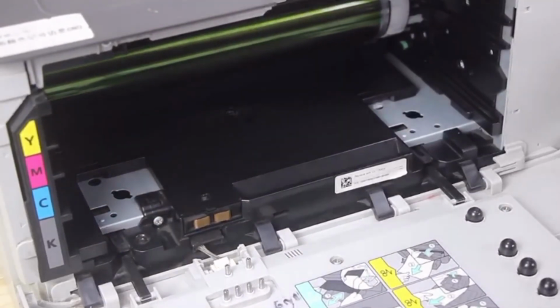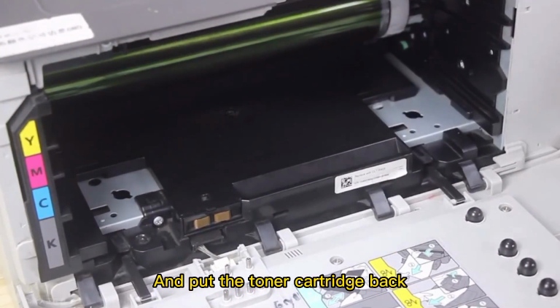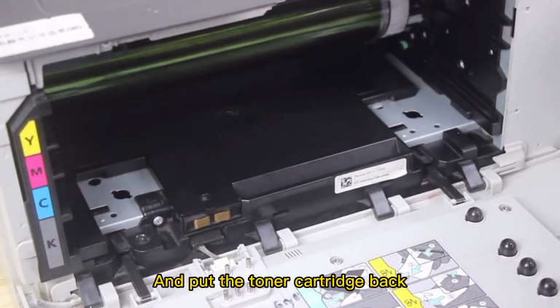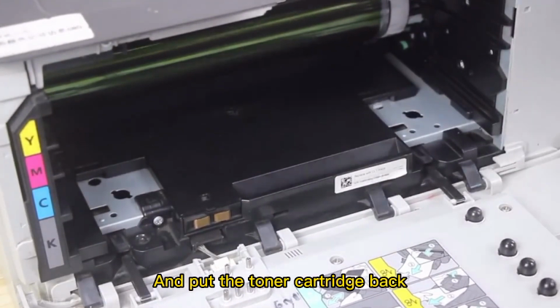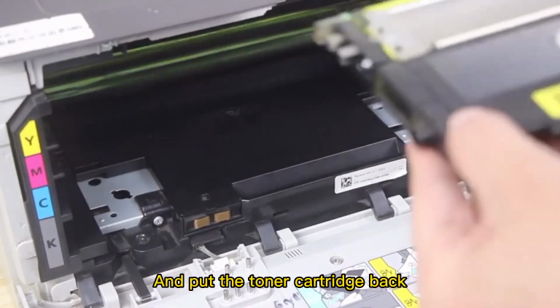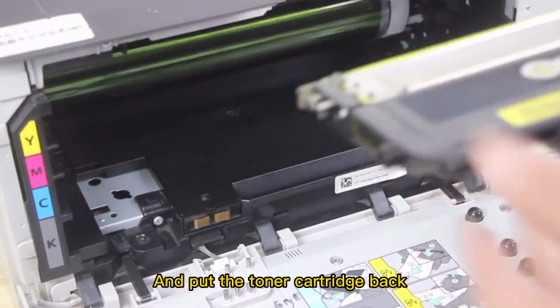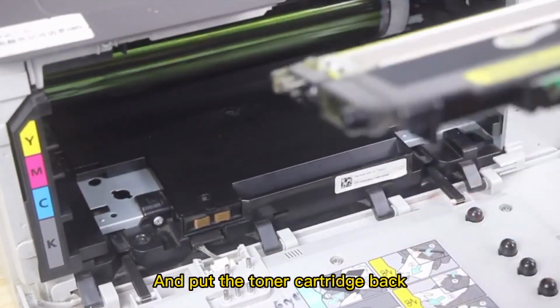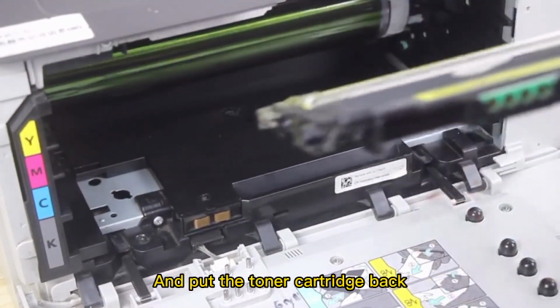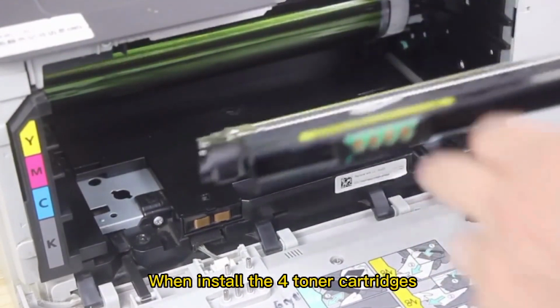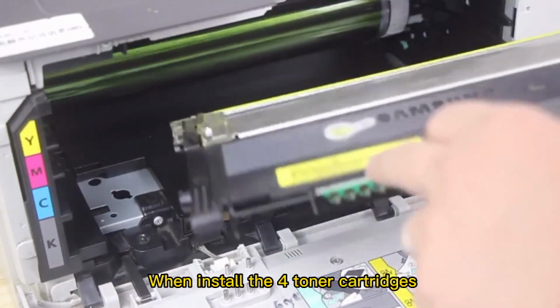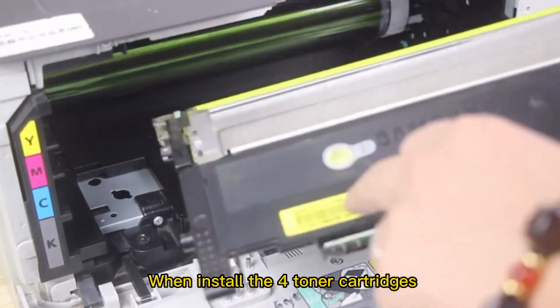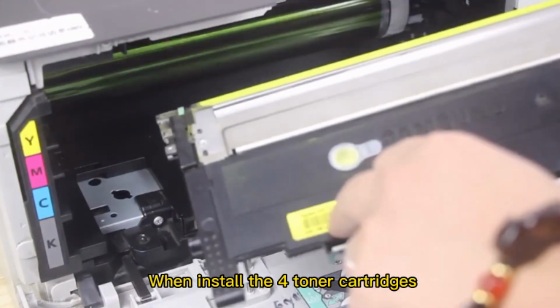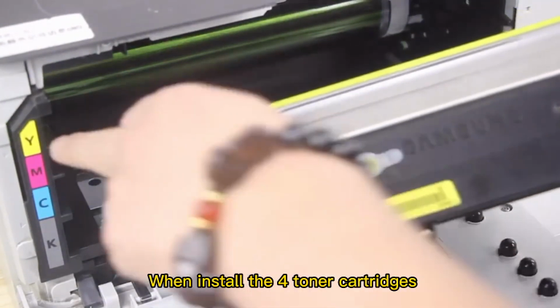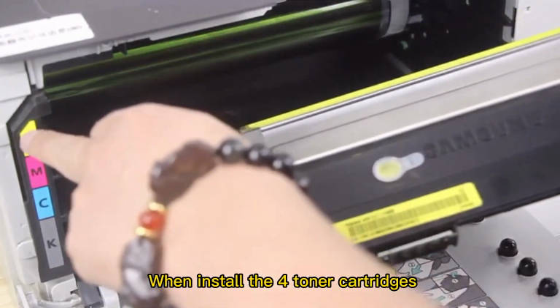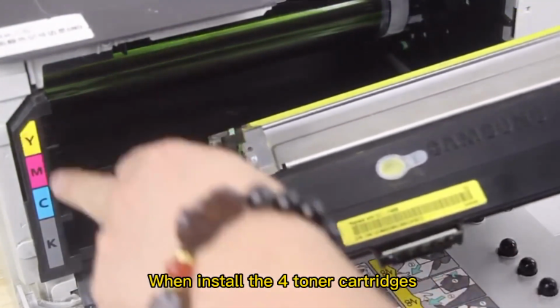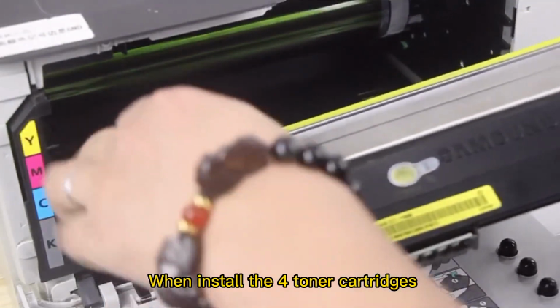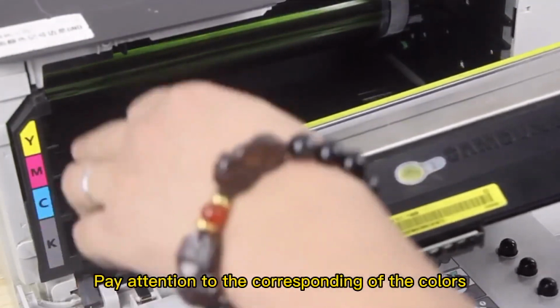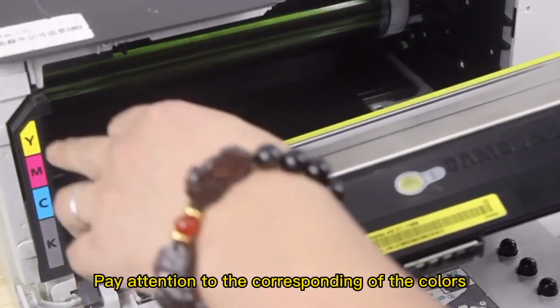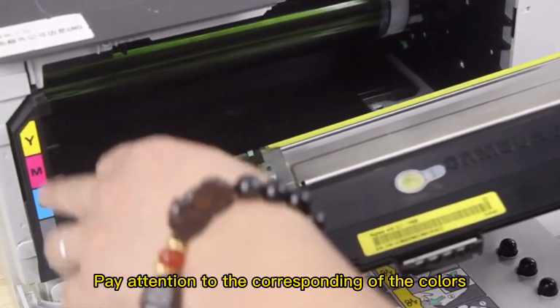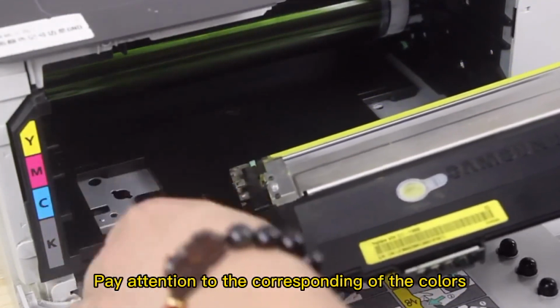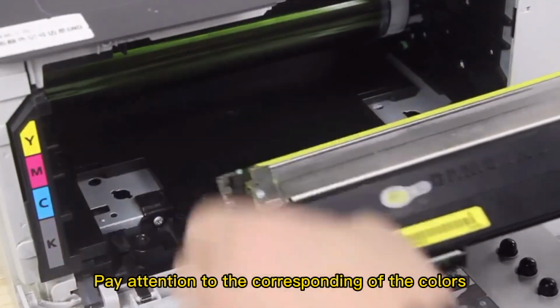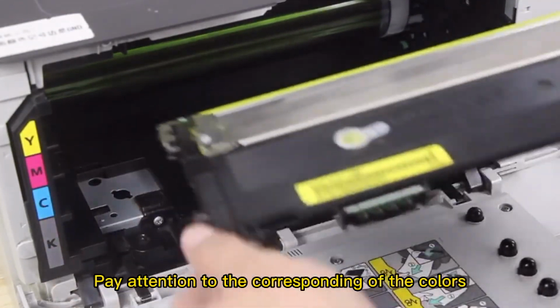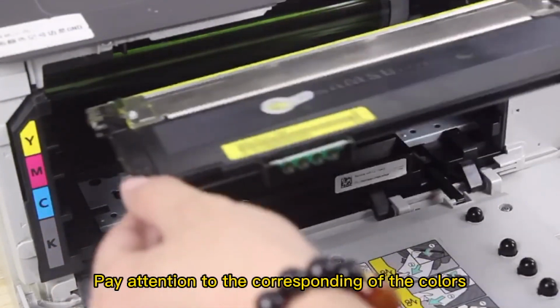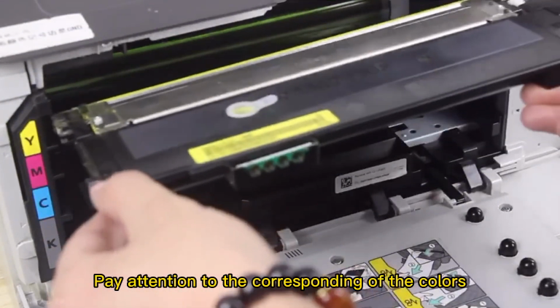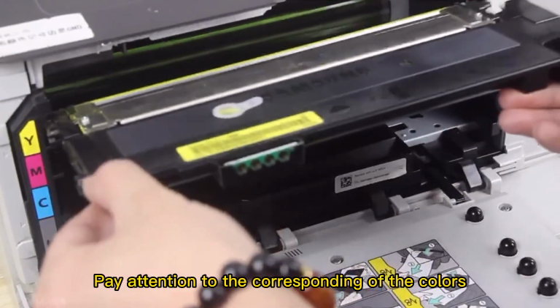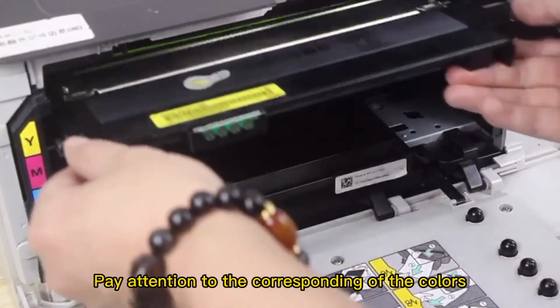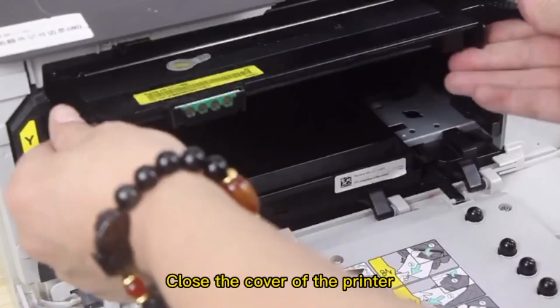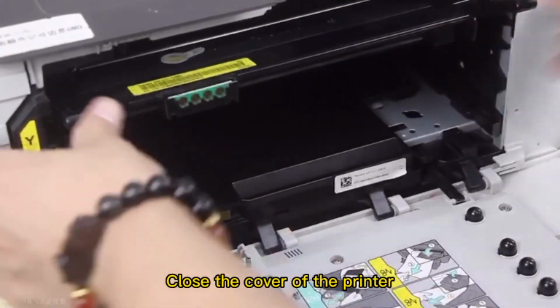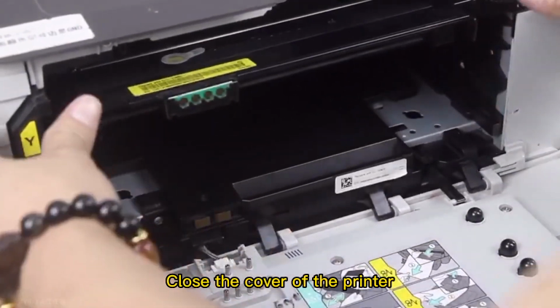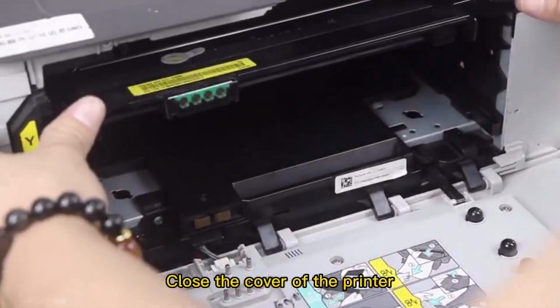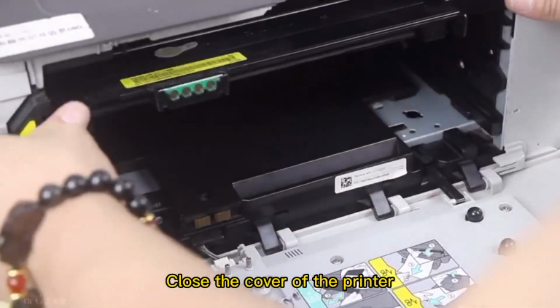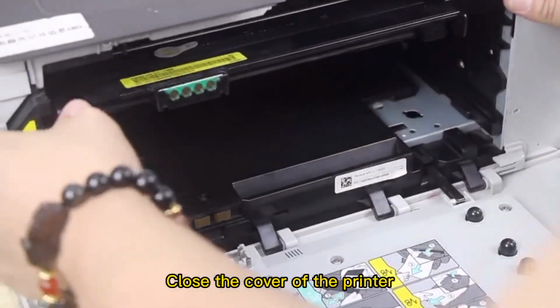And put the toner cartridges back. When installing the 4 toner cartridges, pay attention to the corresponding colors. Close the cover of the printer.